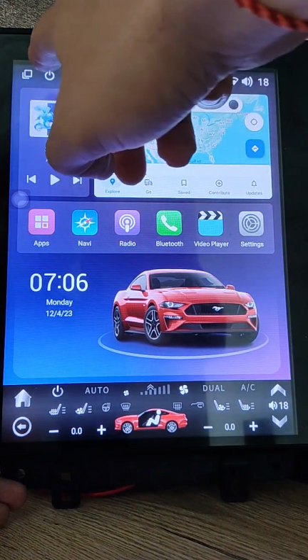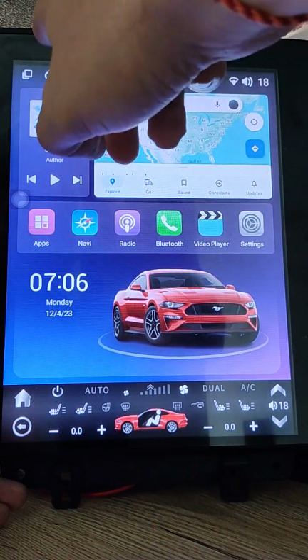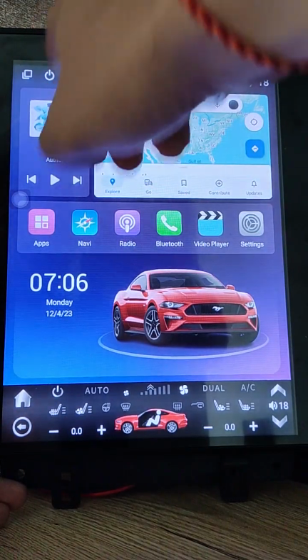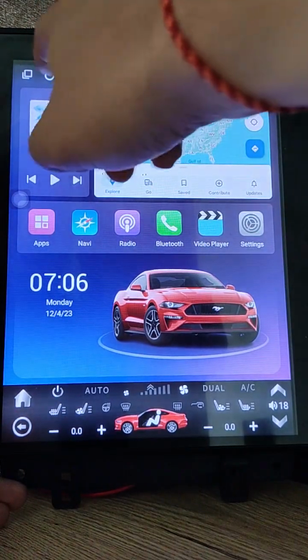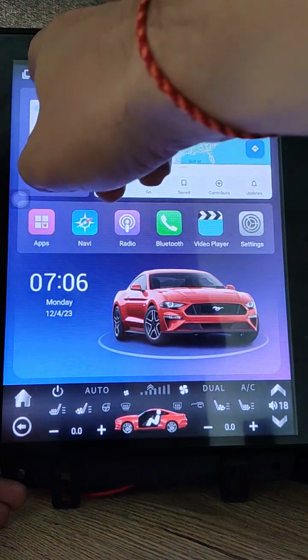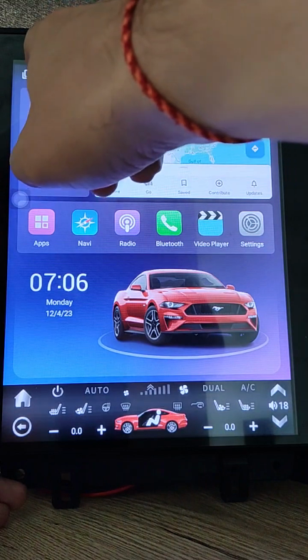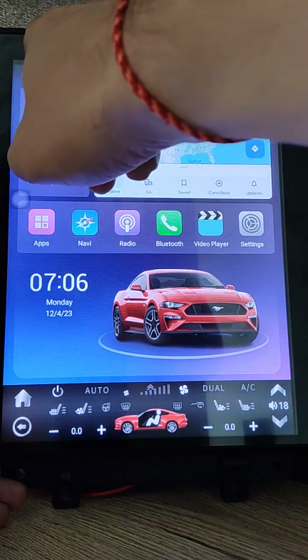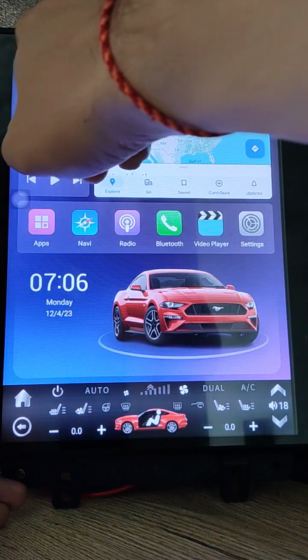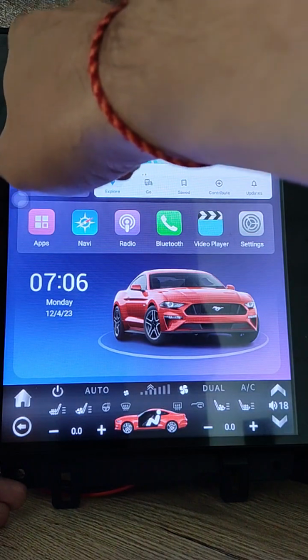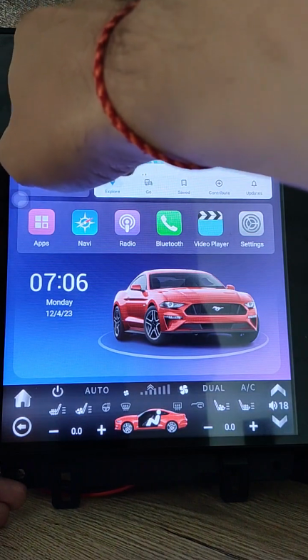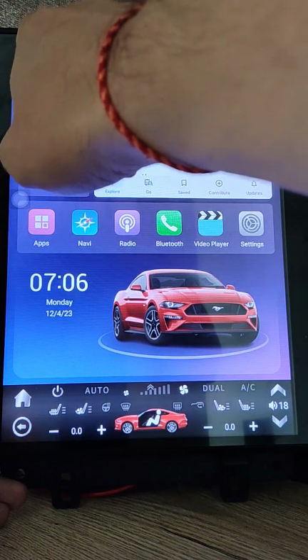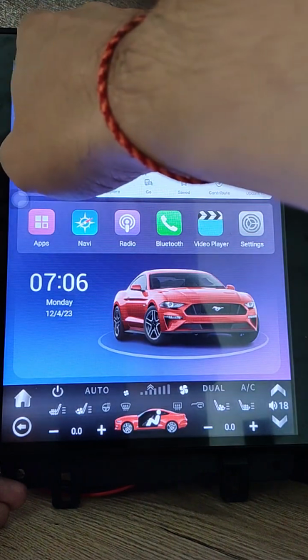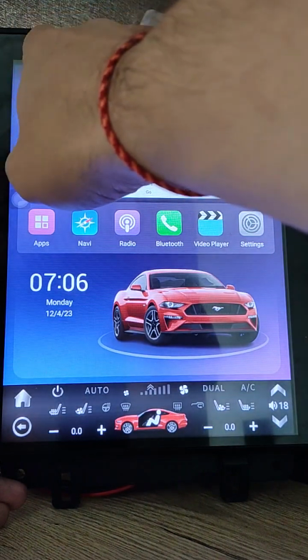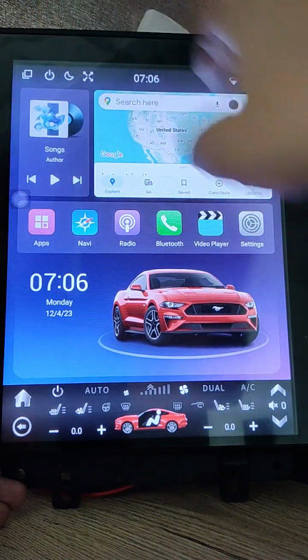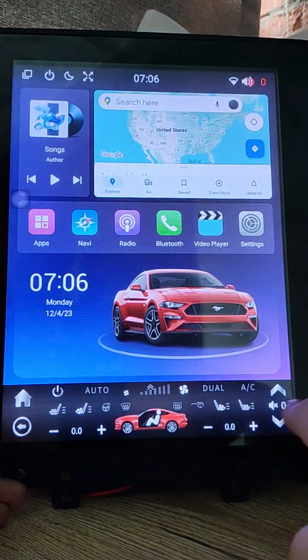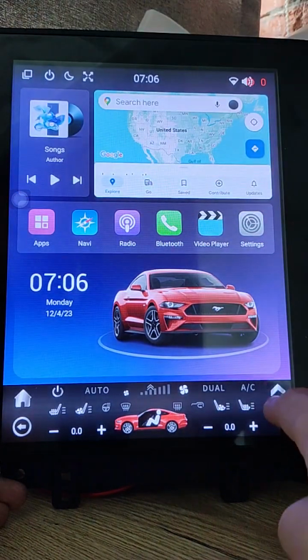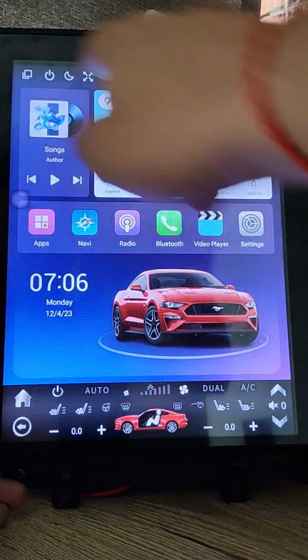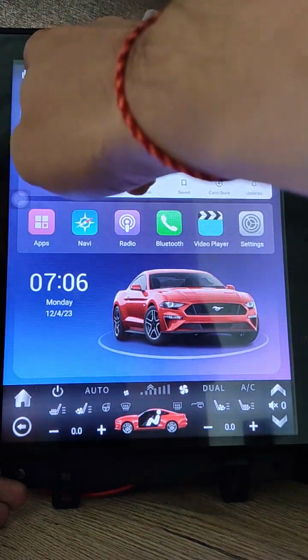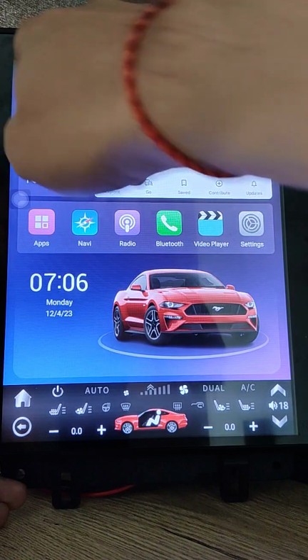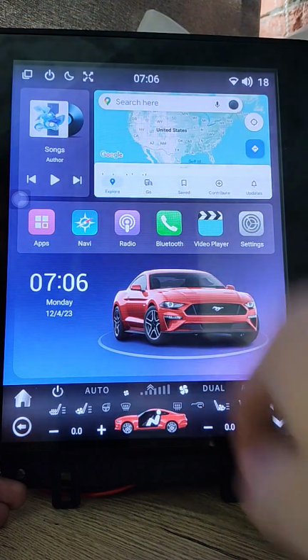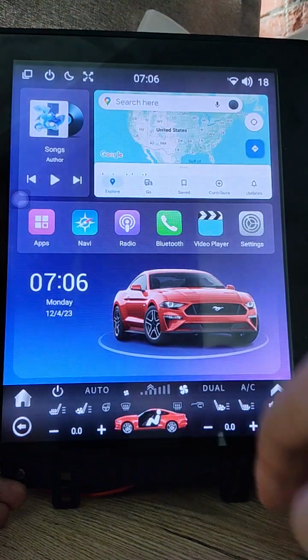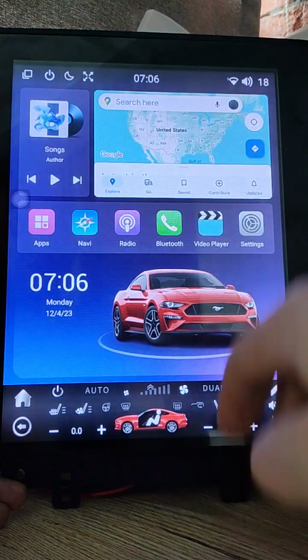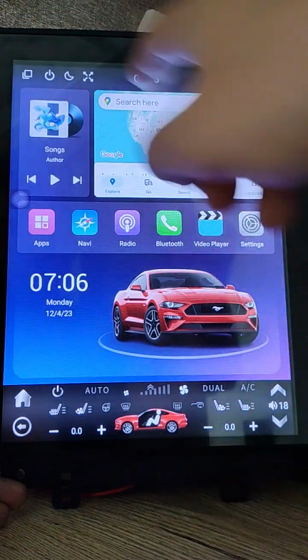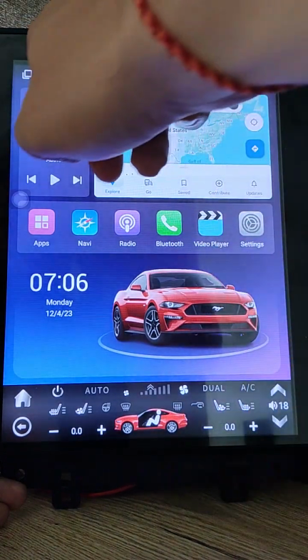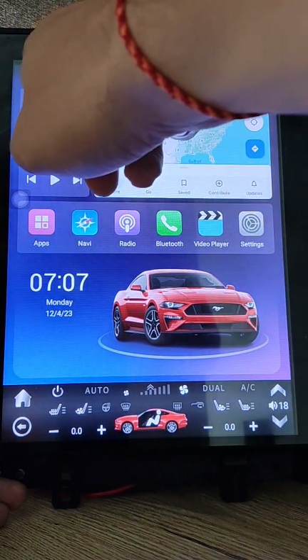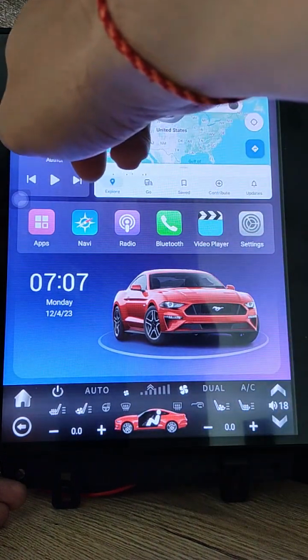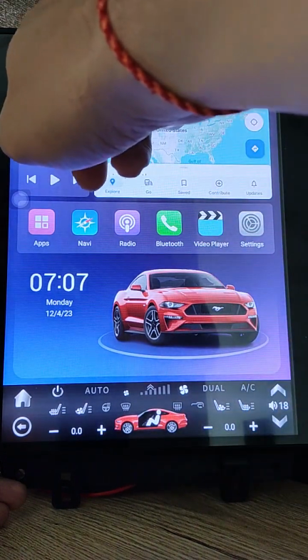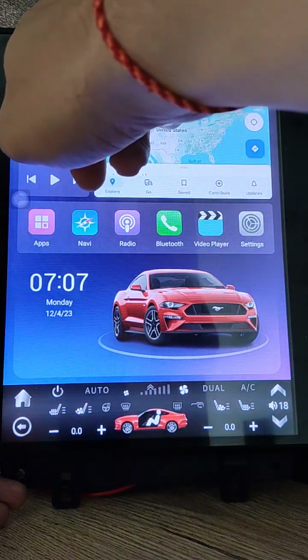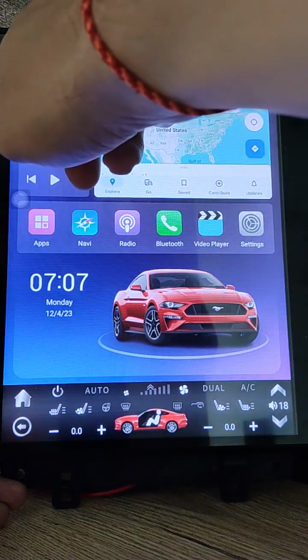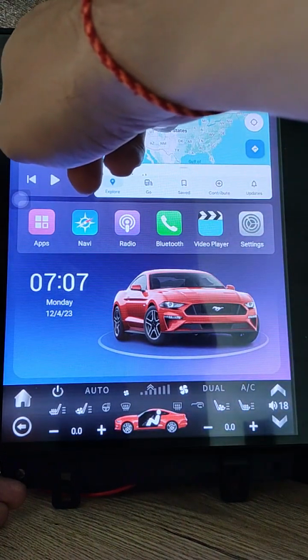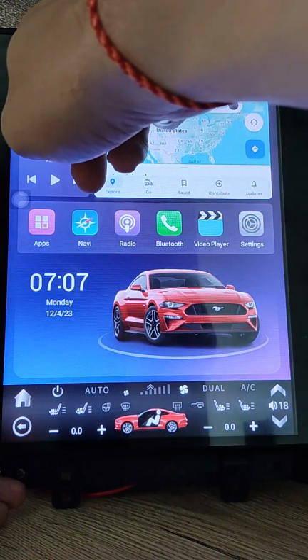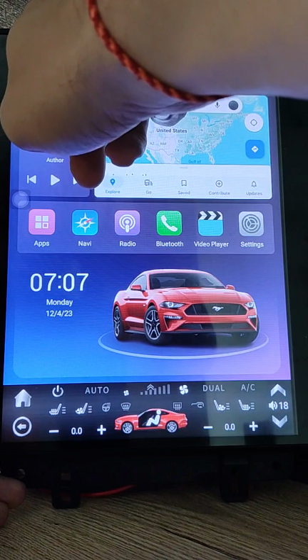I added a power button. It has two options. Single click it to turn sound to mute. Press and hold to reboot the unit.